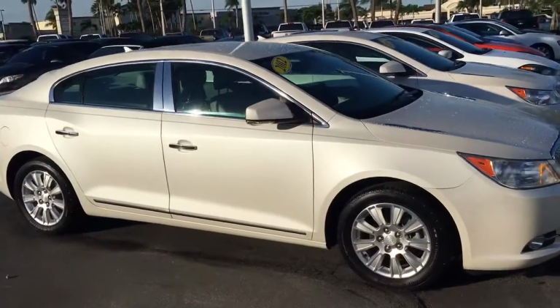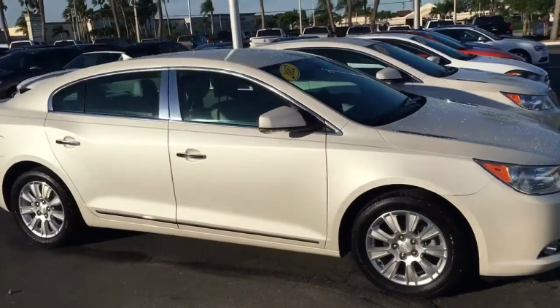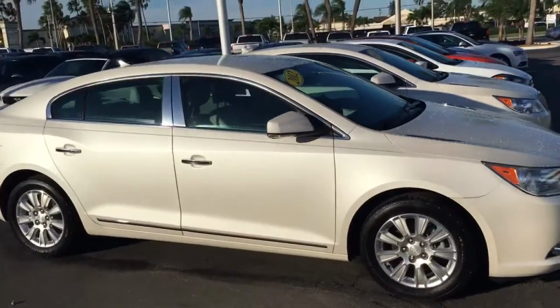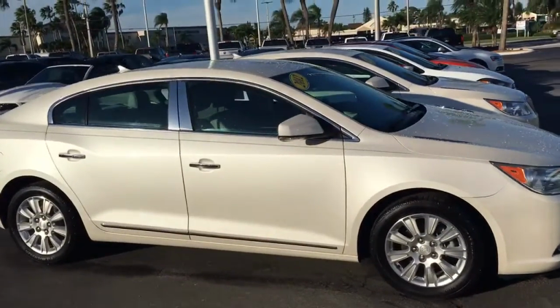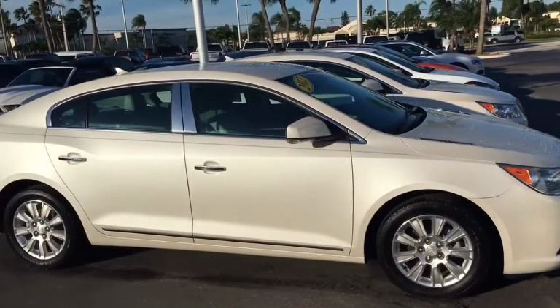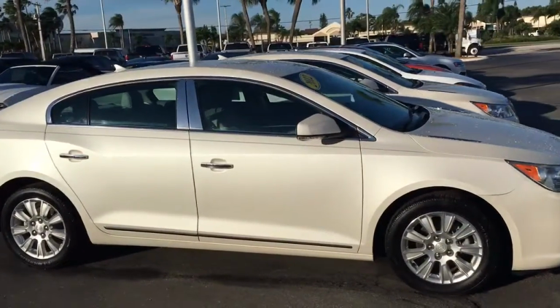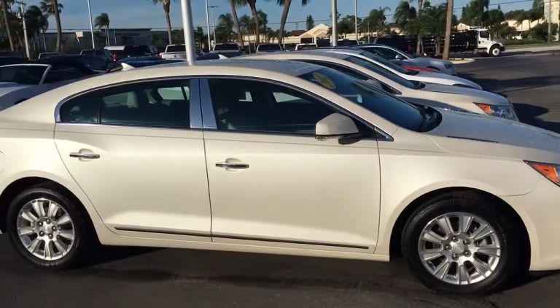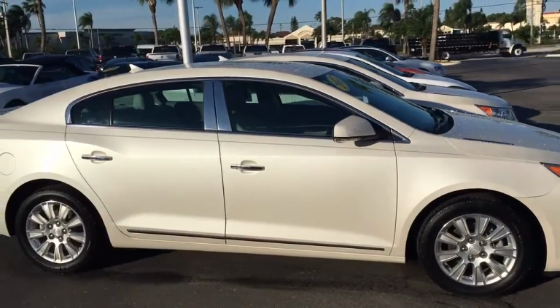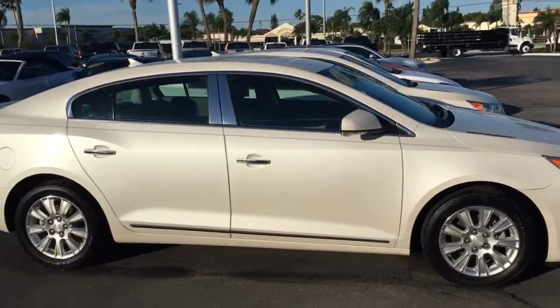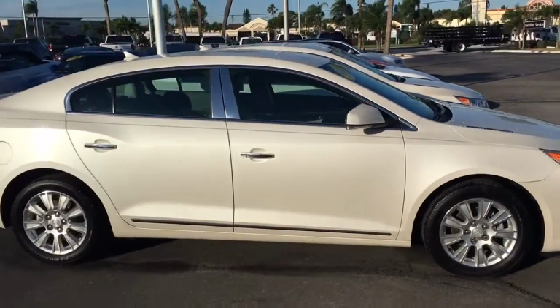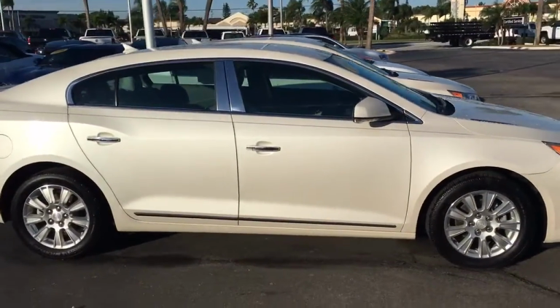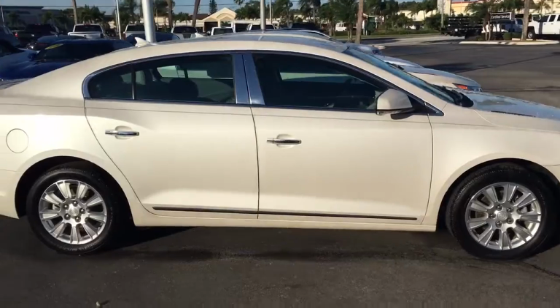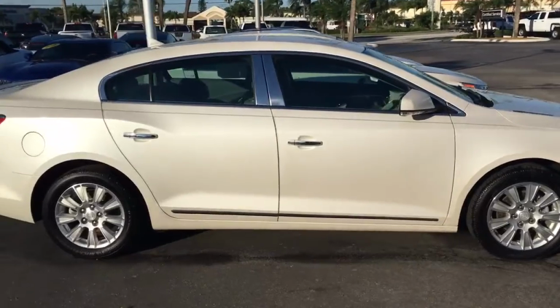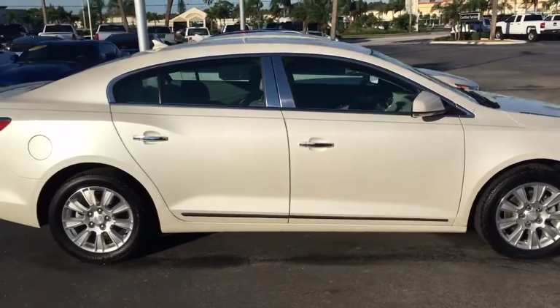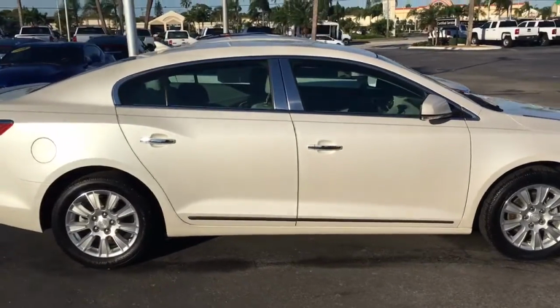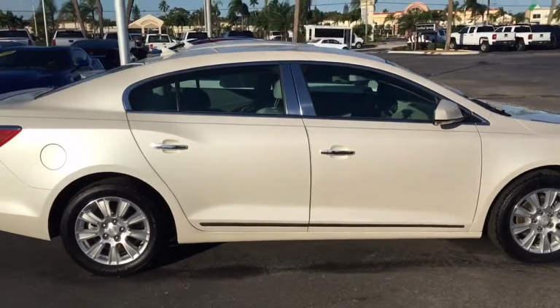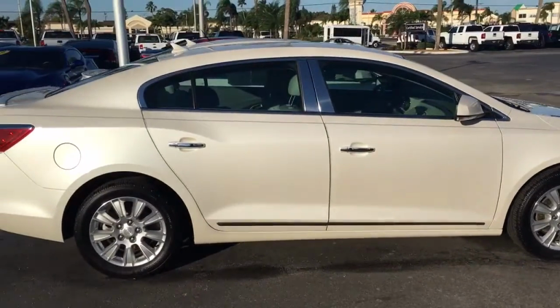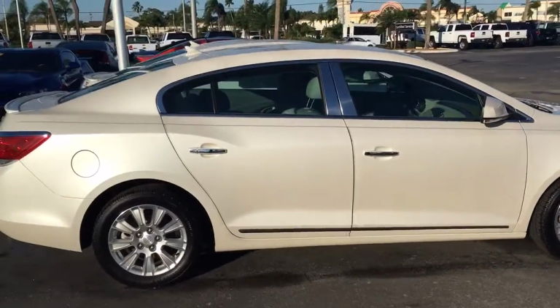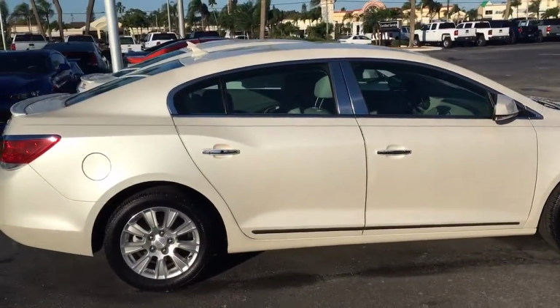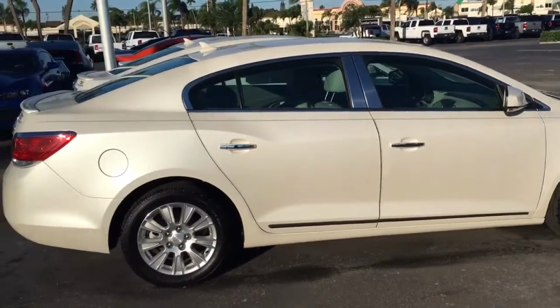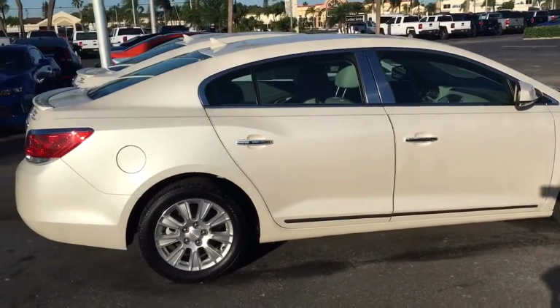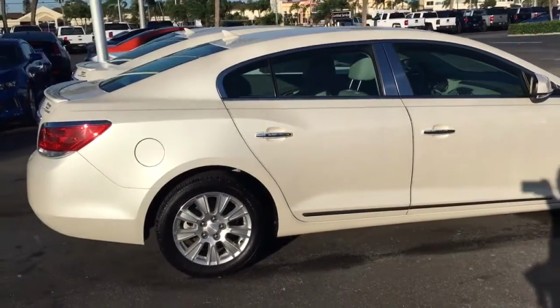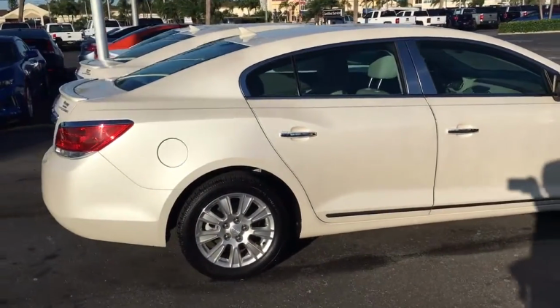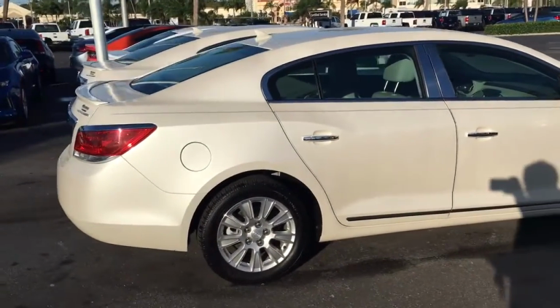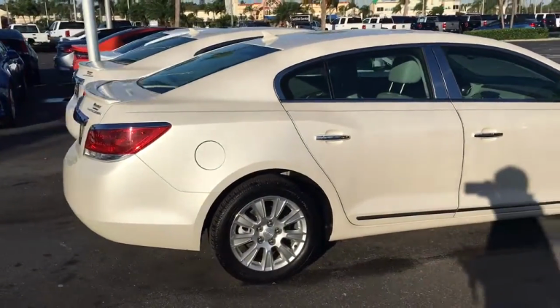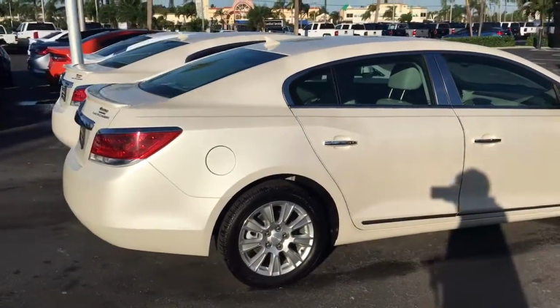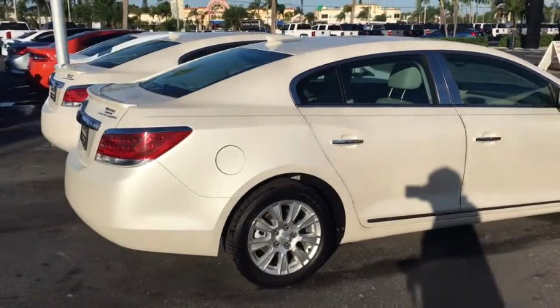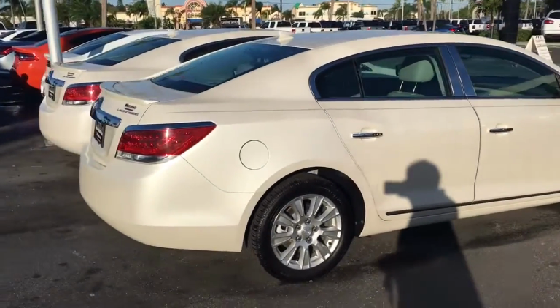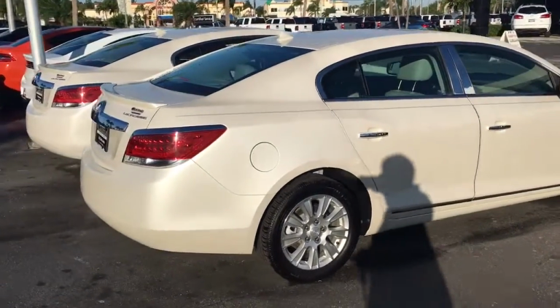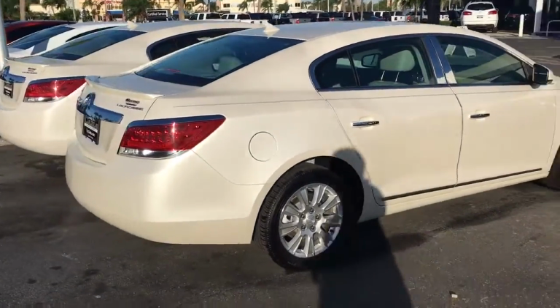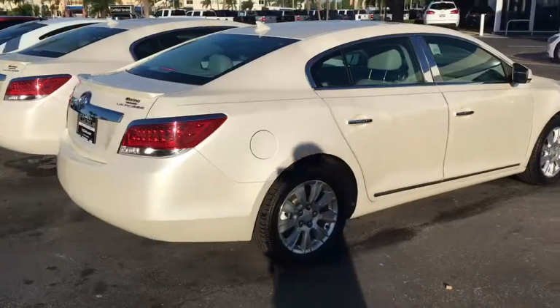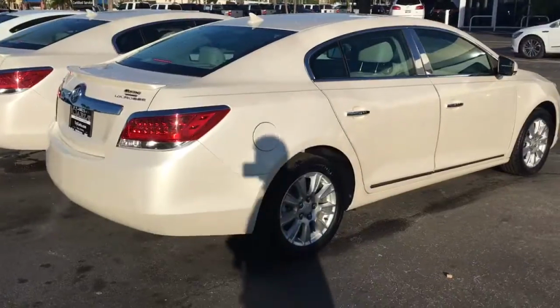This LaCrosse comes equipped with remote start. You can start your vehicle remotely up to 200 feet away with the key fob, or from anywhere you have cell phone service with the free Remote Link app.